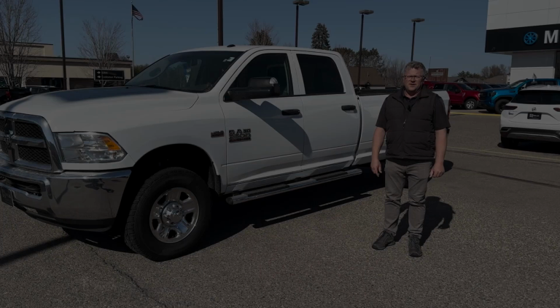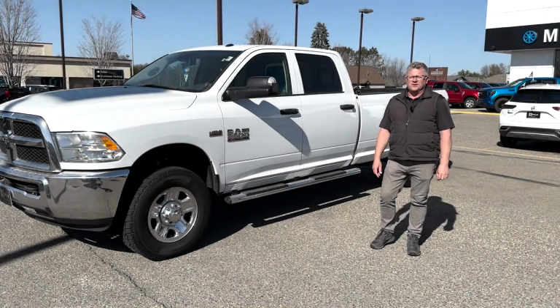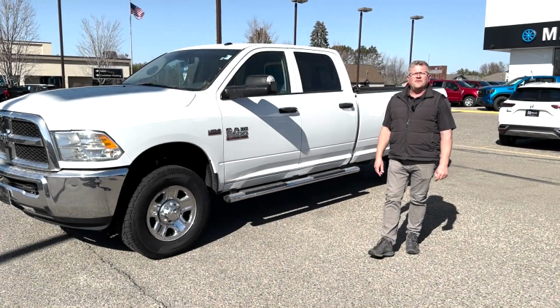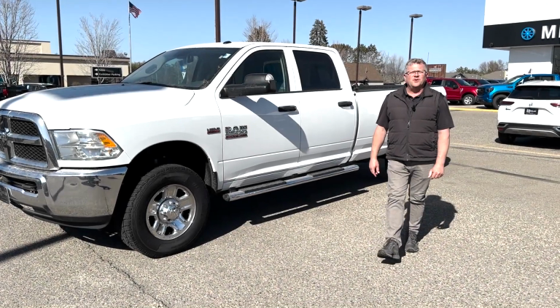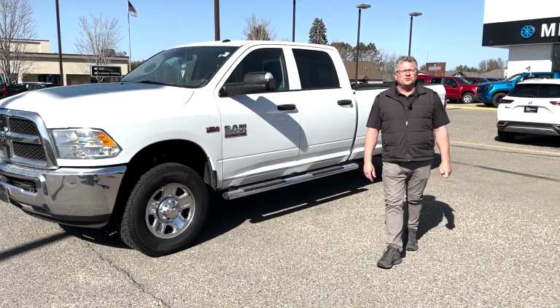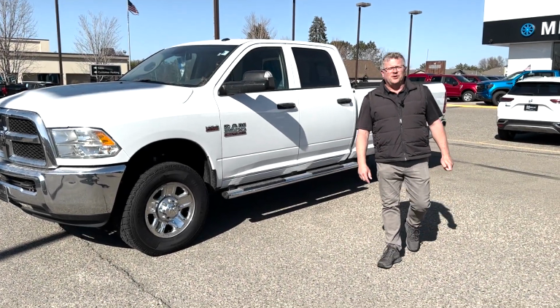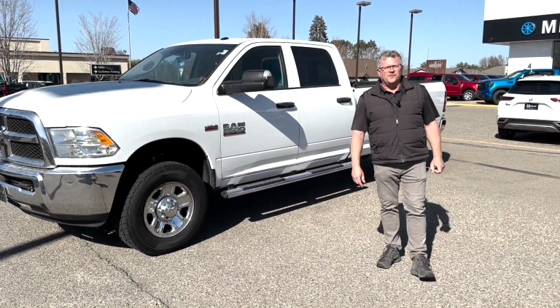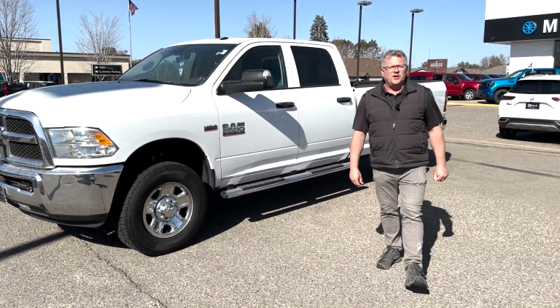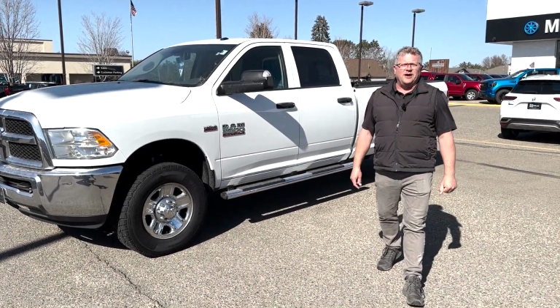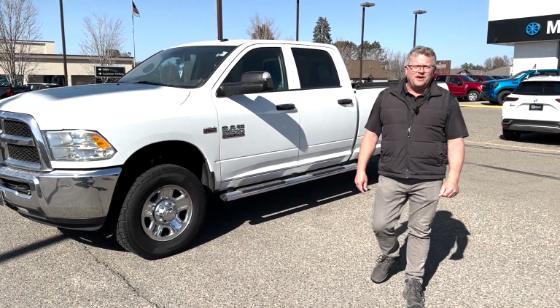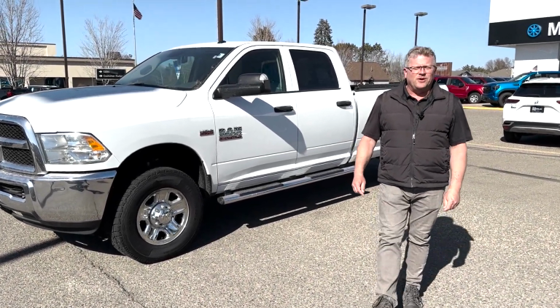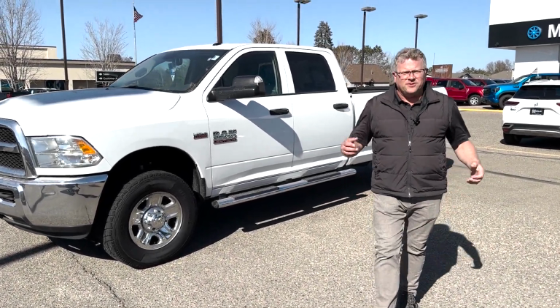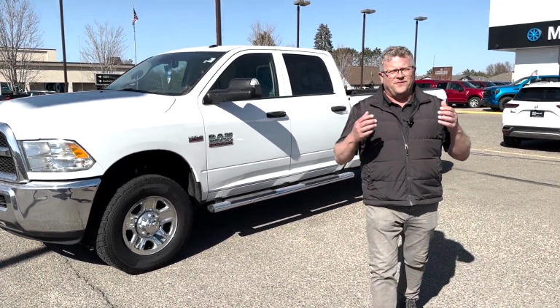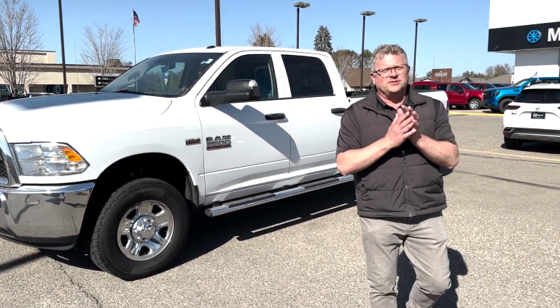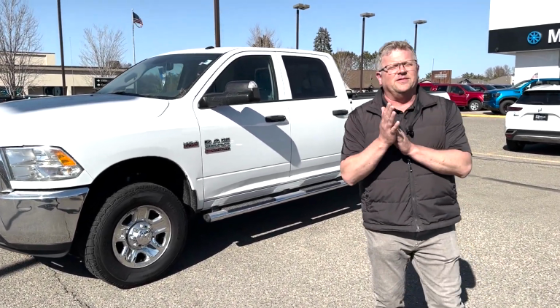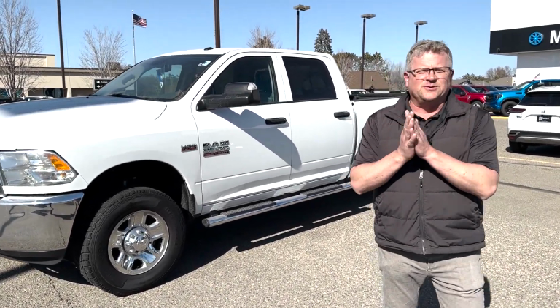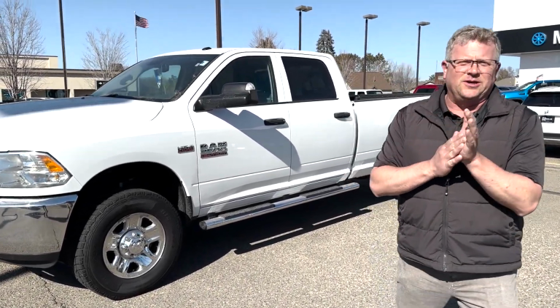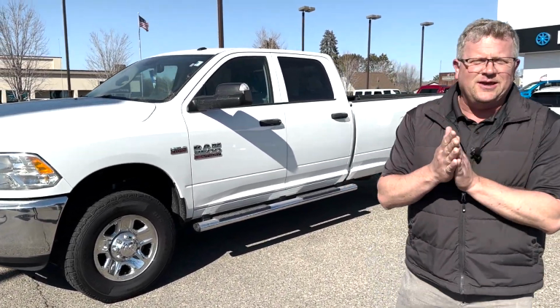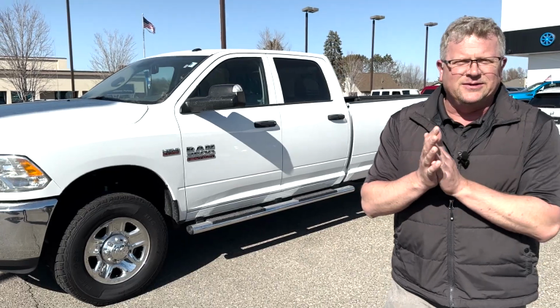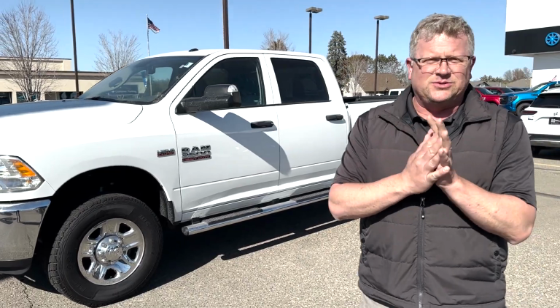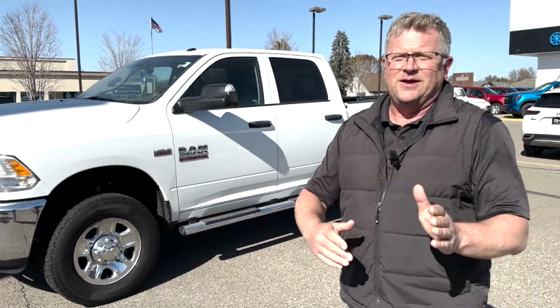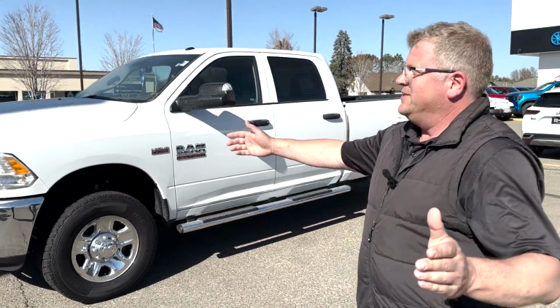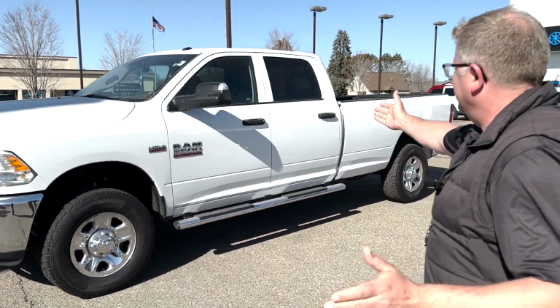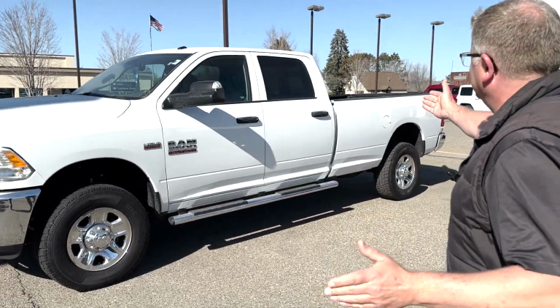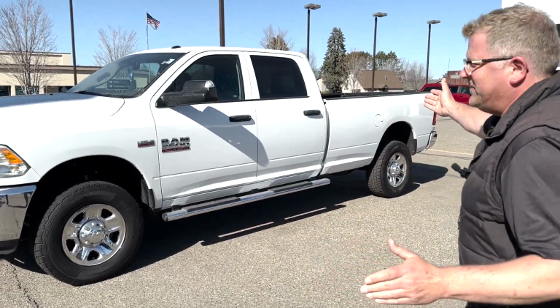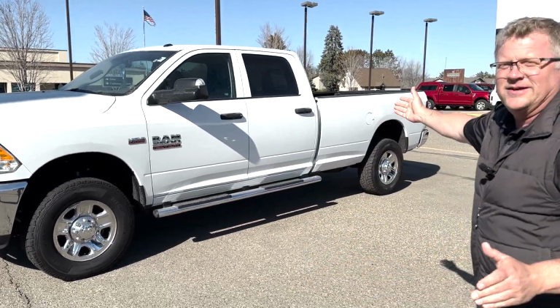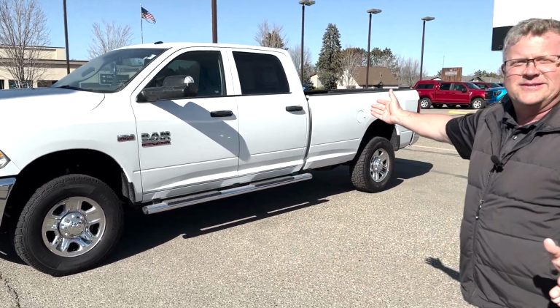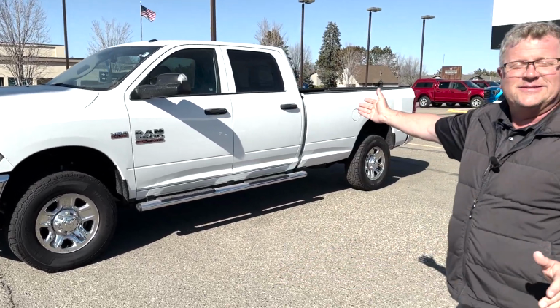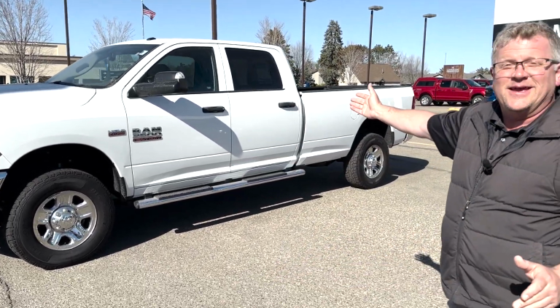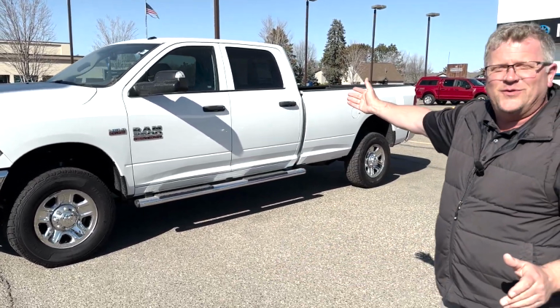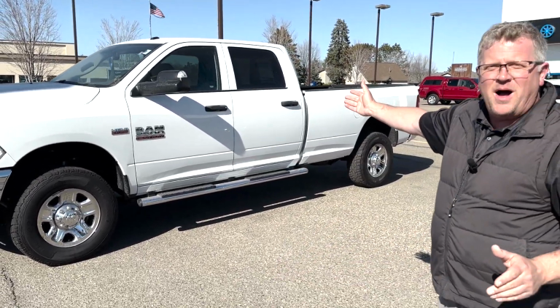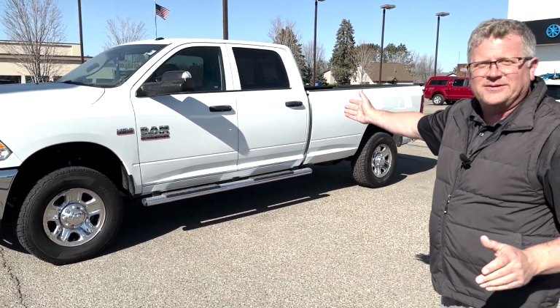Good afternoon, Troy here for your weekly update. What I wanted to focus on this week is the elusive — it does exist — the 8-foot box.